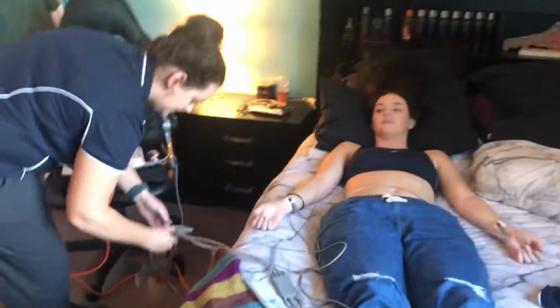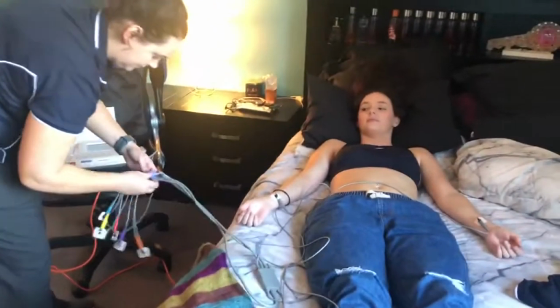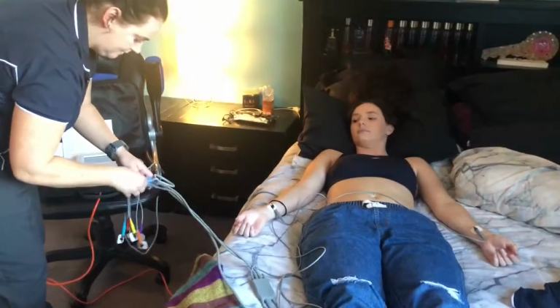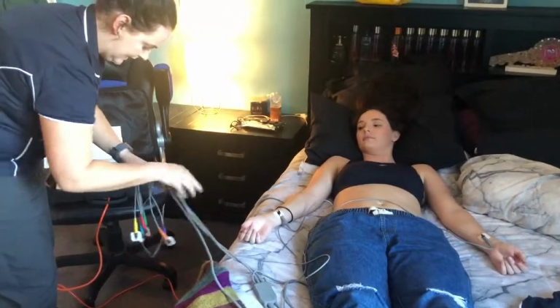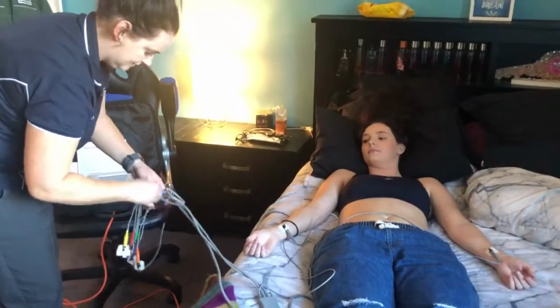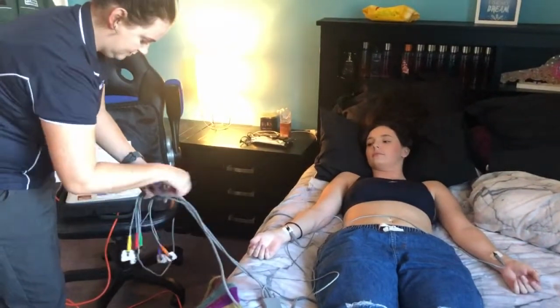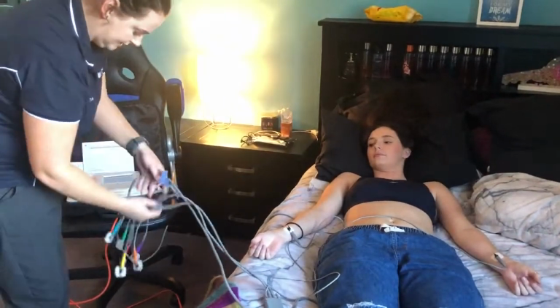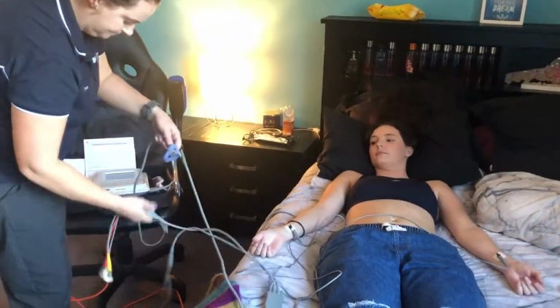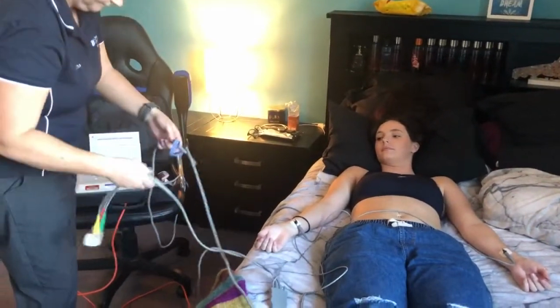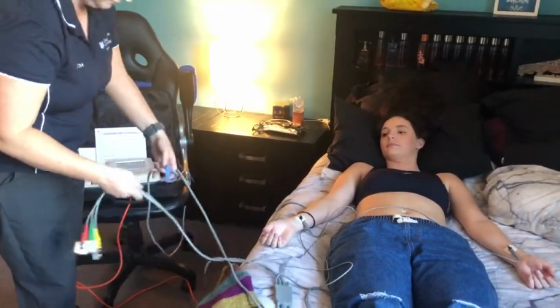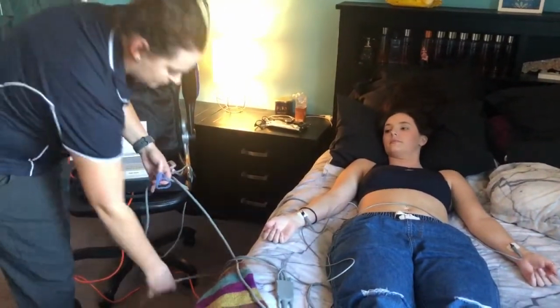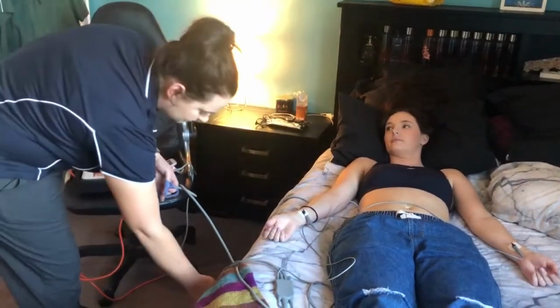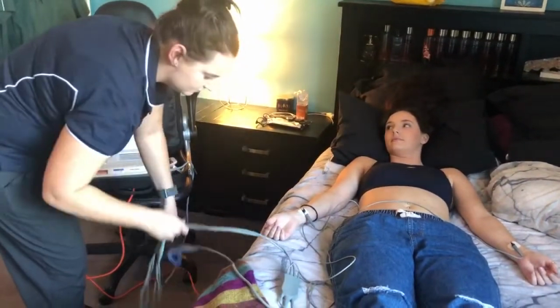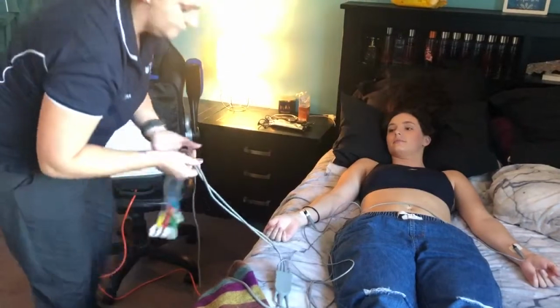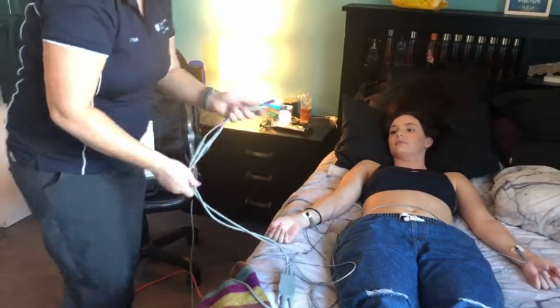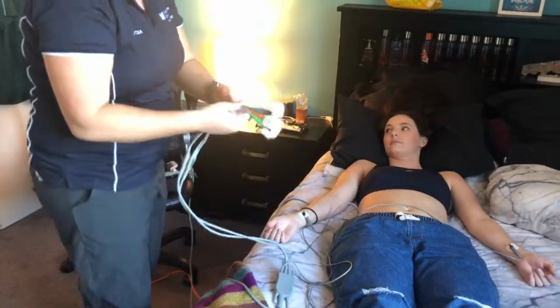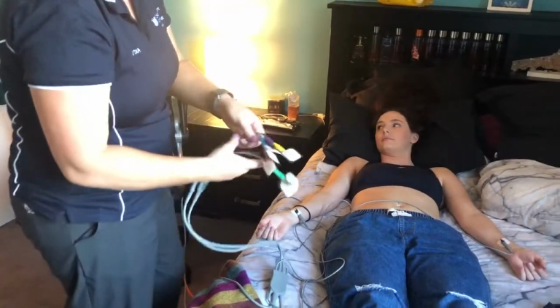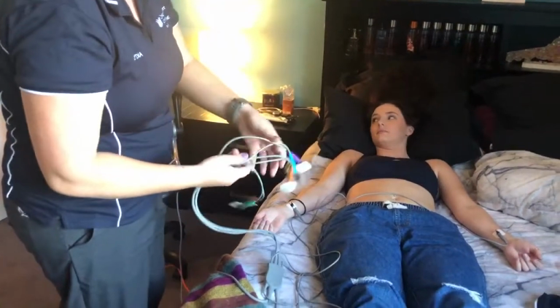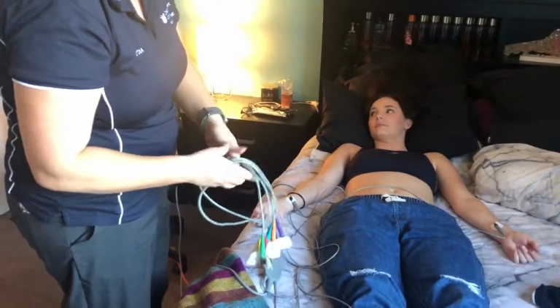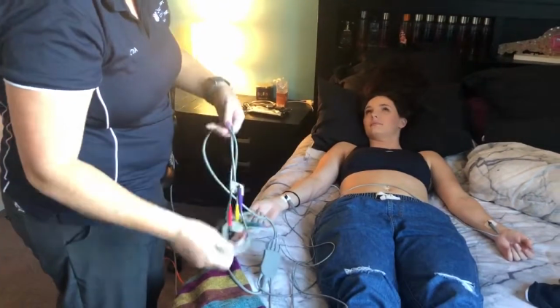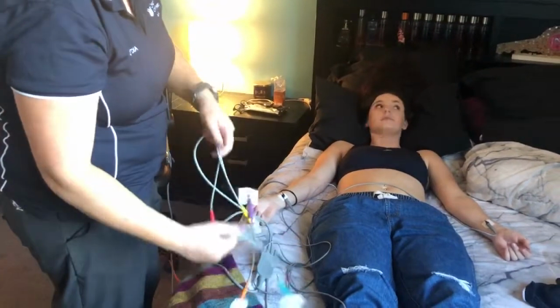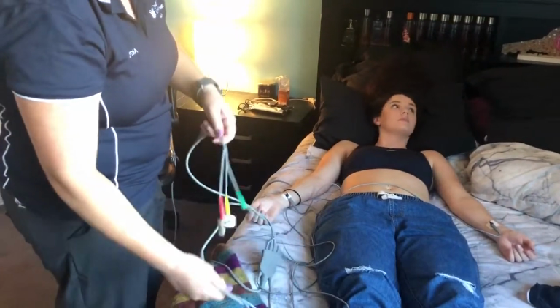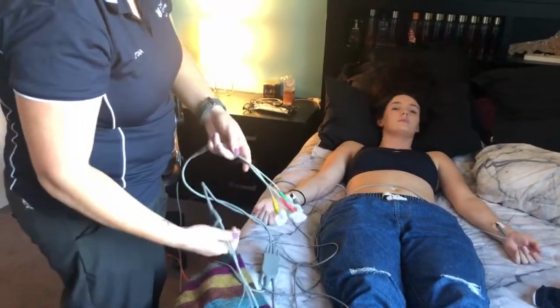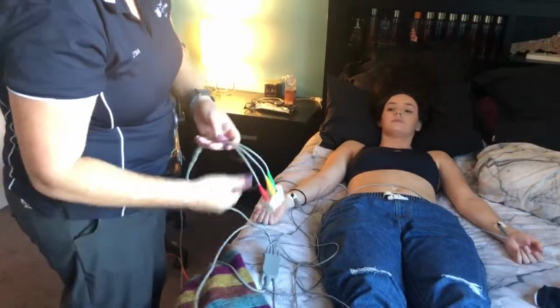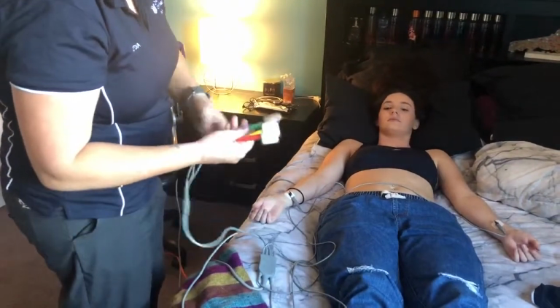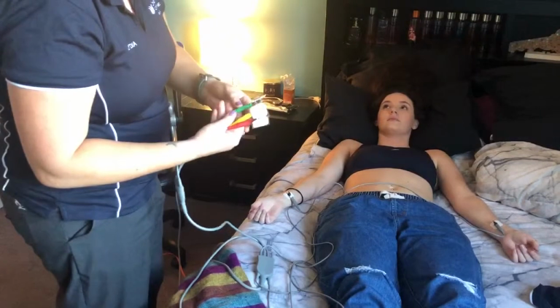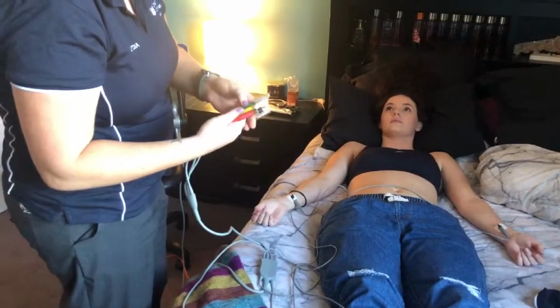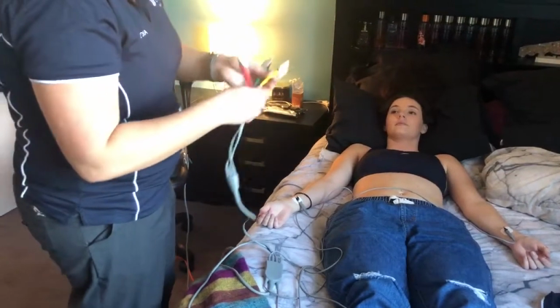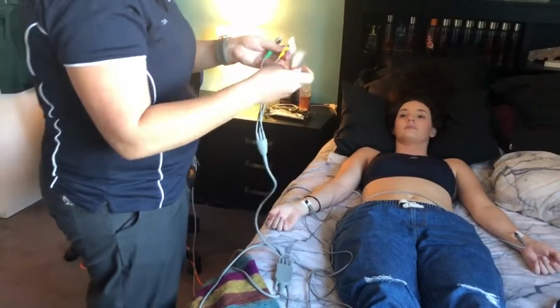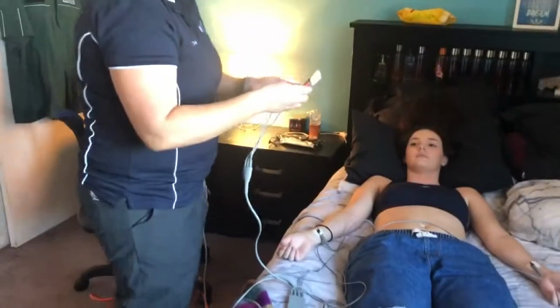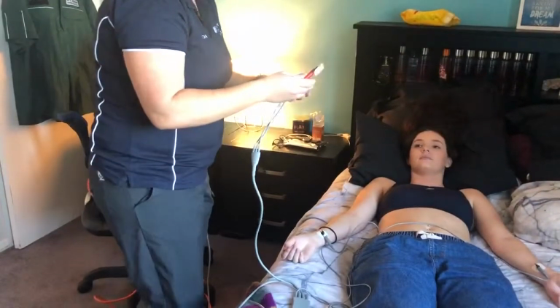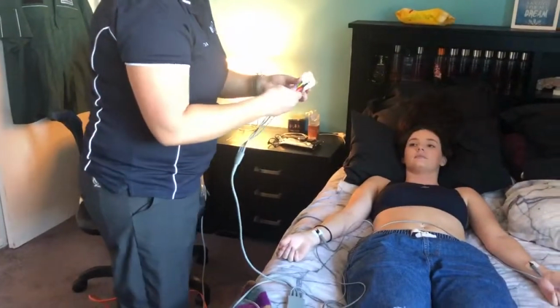So I'll get my leads down here. These ones are V1, V2, and V3.